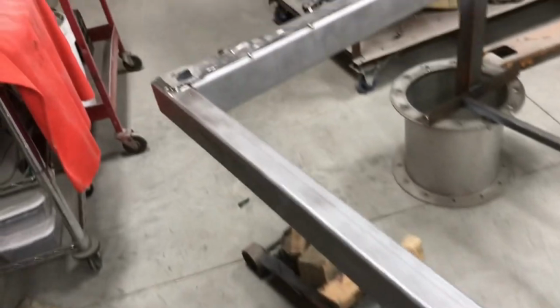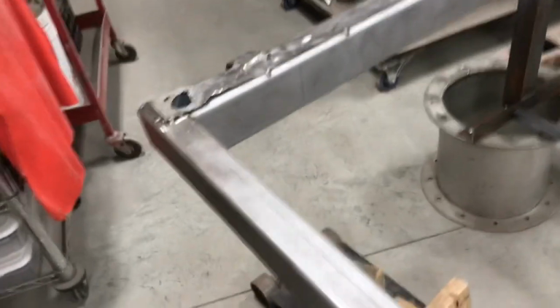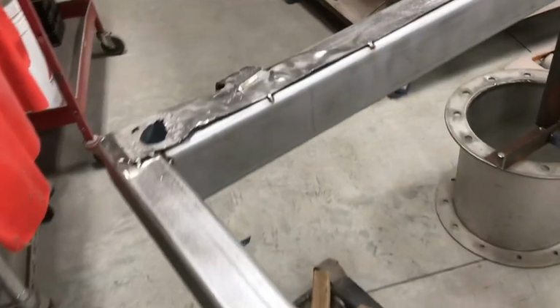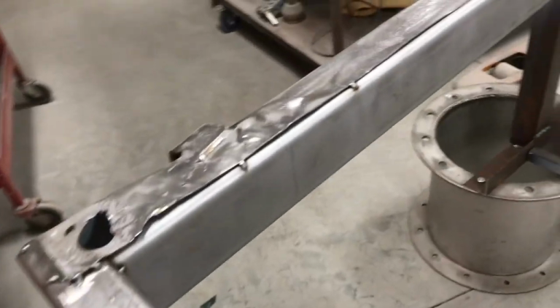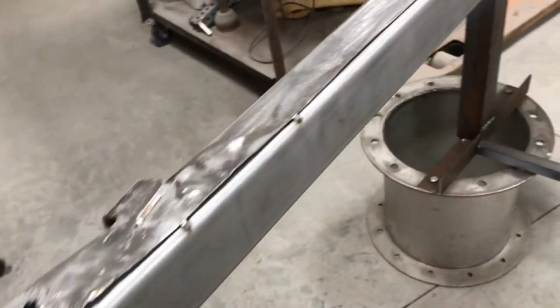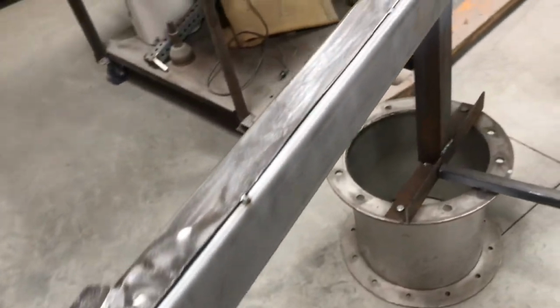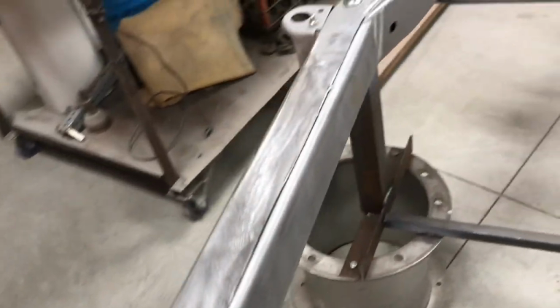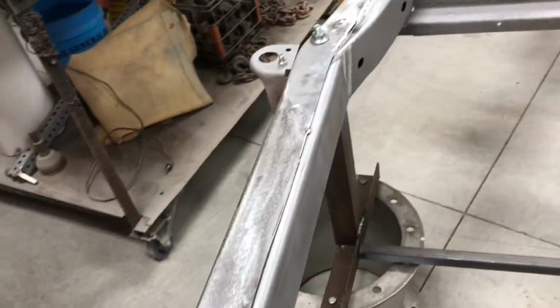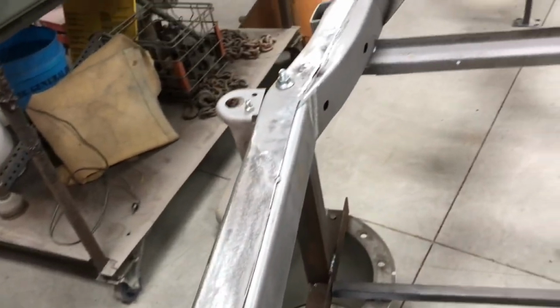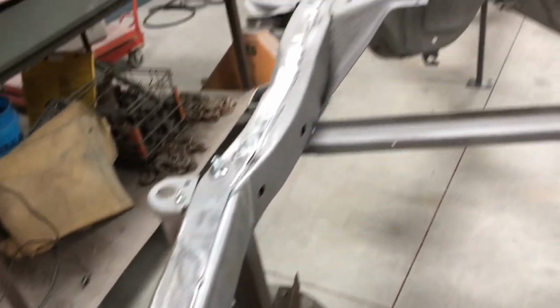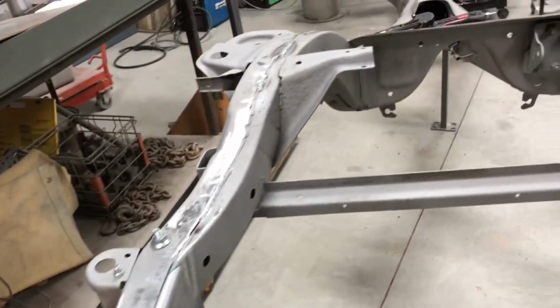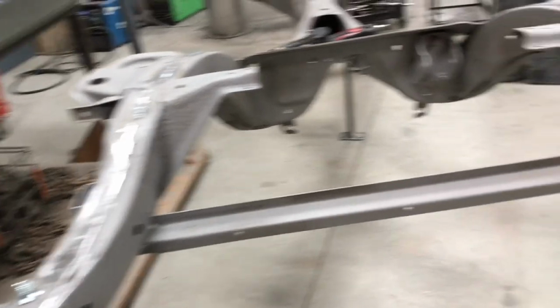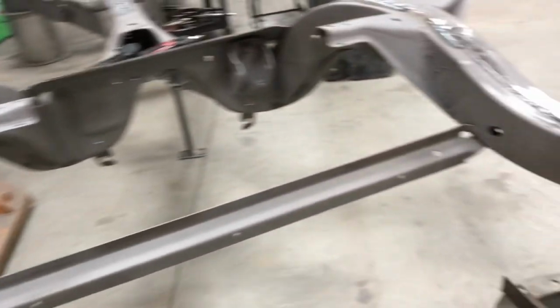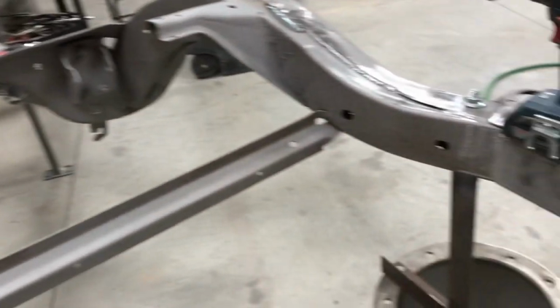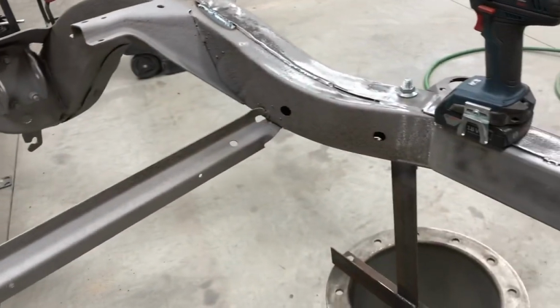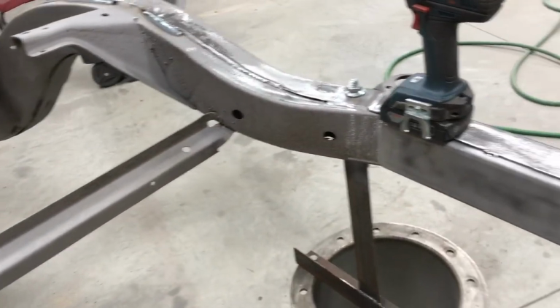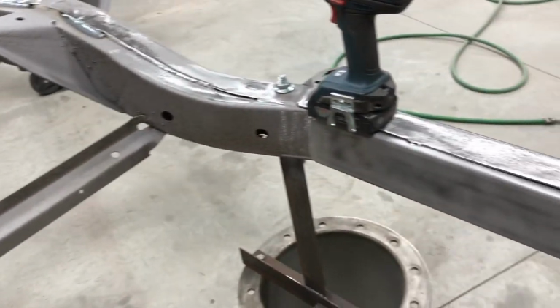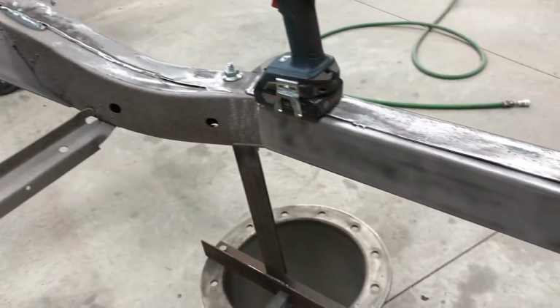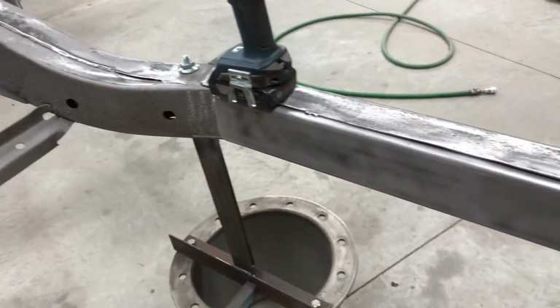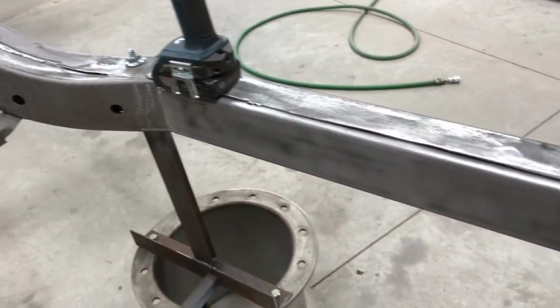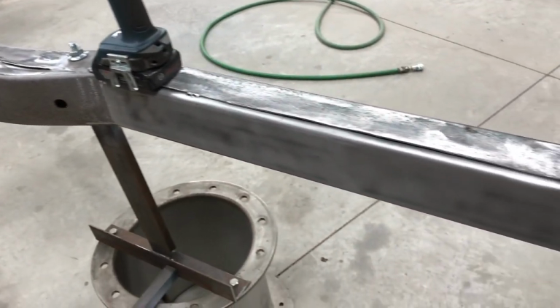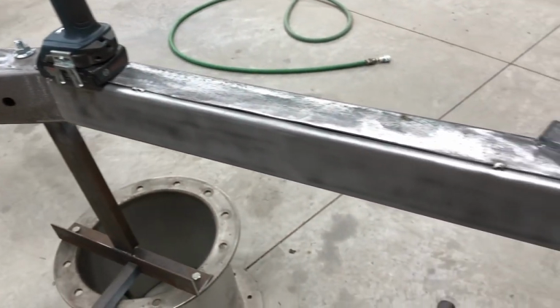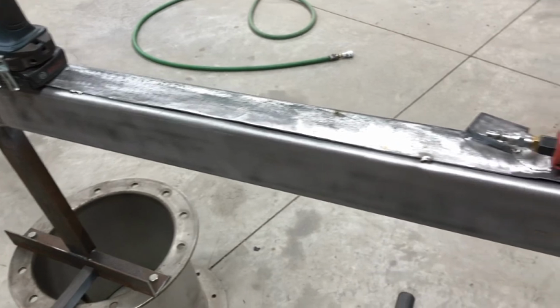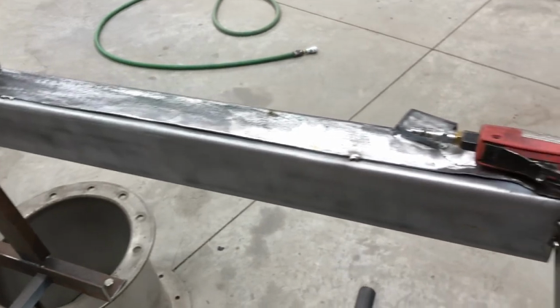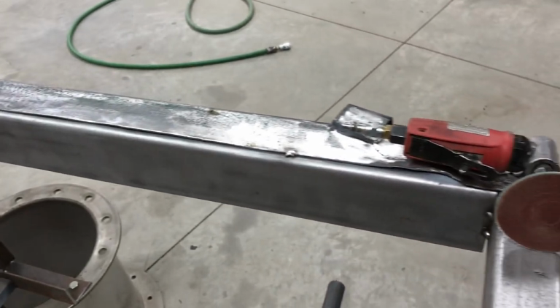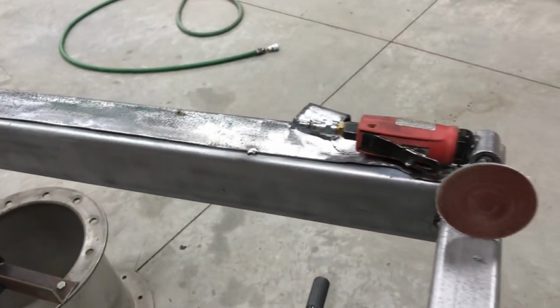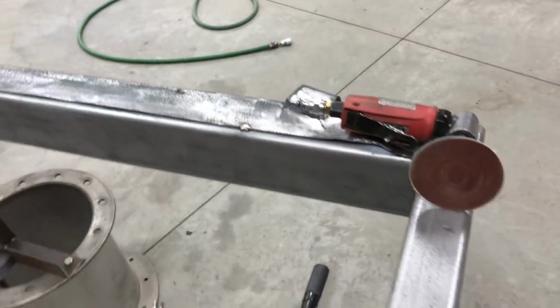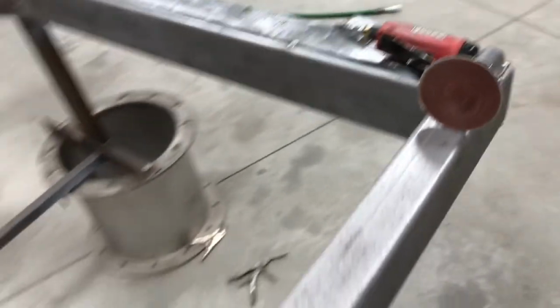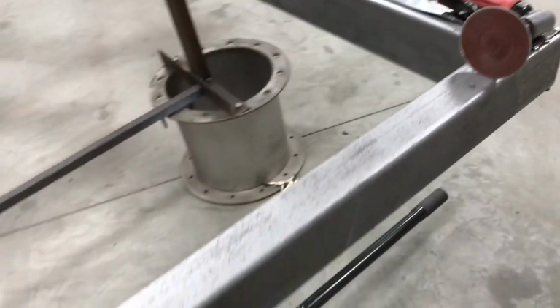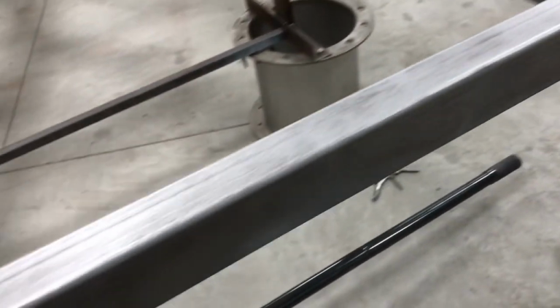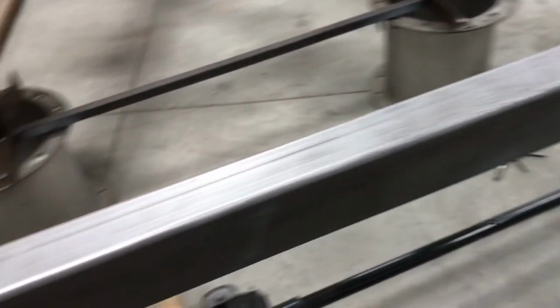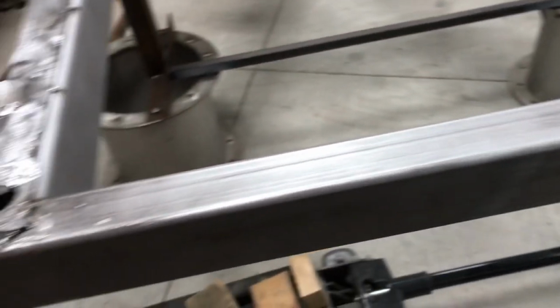Added a back bar there — that's a piece of C-channel that slid into the rear frame rail, worked out pretty nice, other than that seam but you'll never see it. It's a piece of two by three square tubing in the rear.